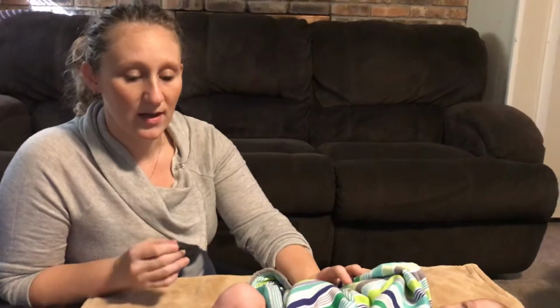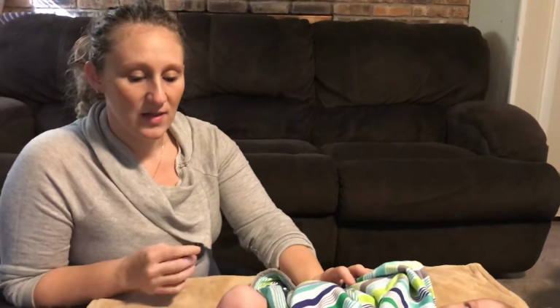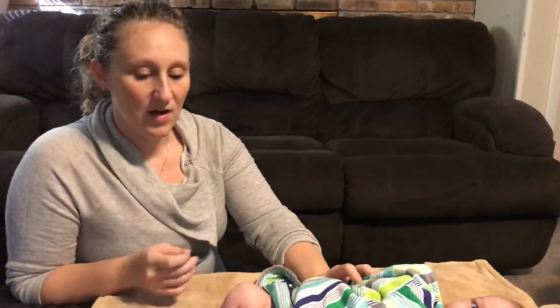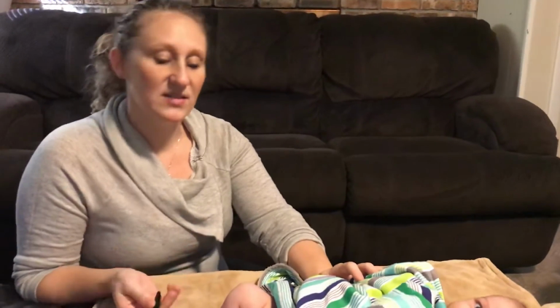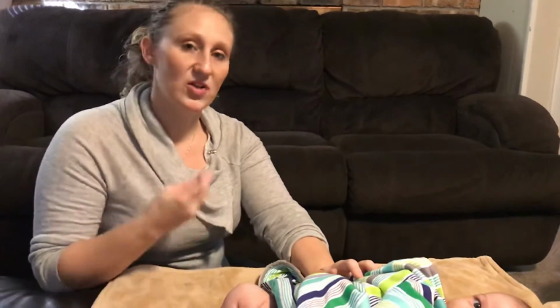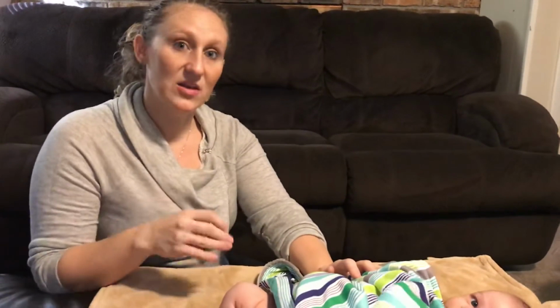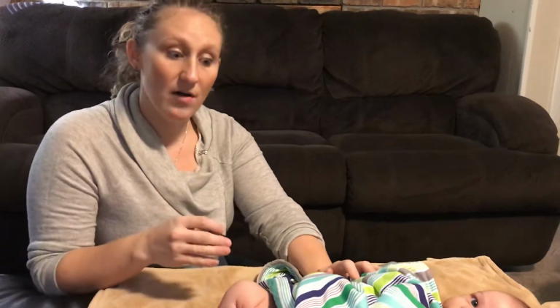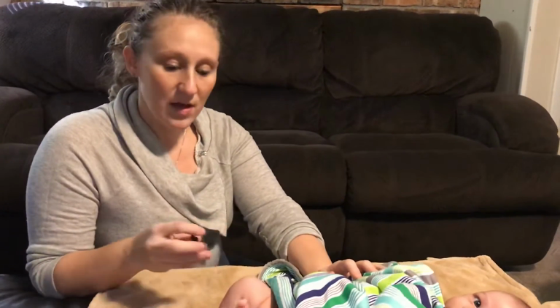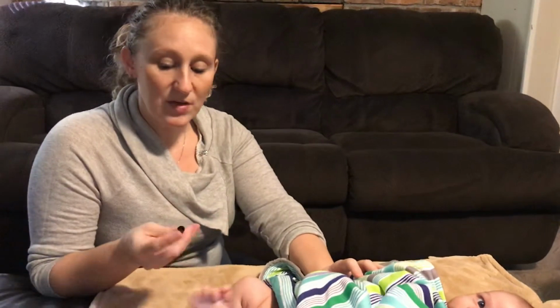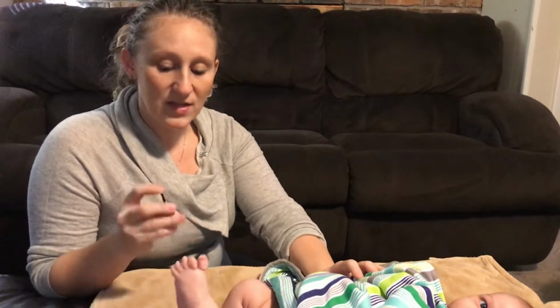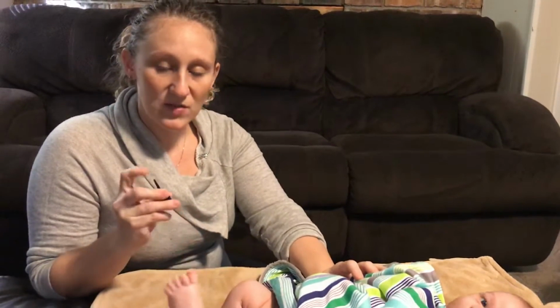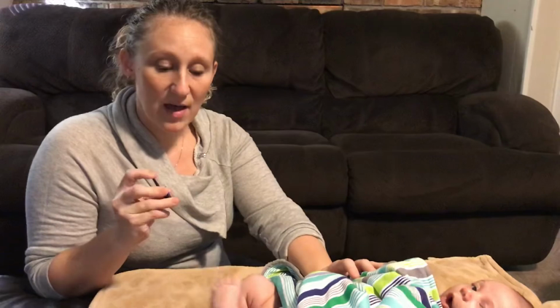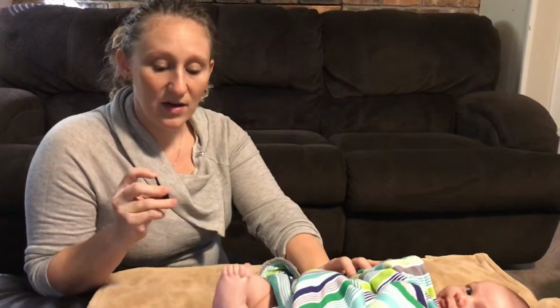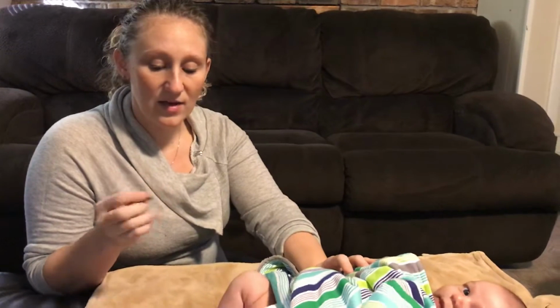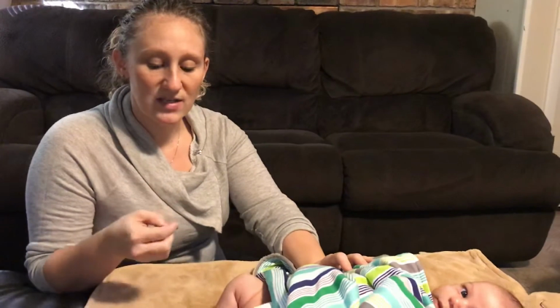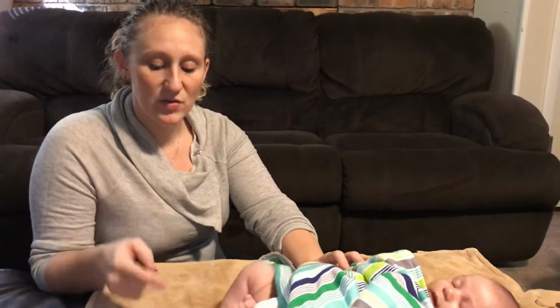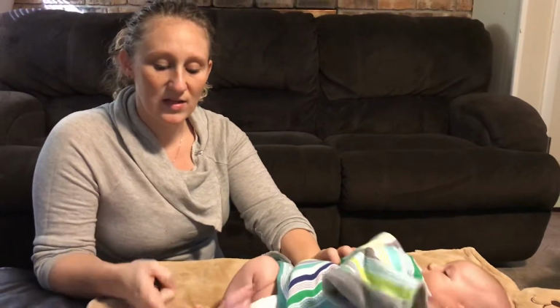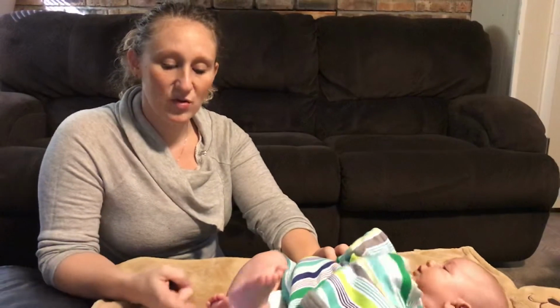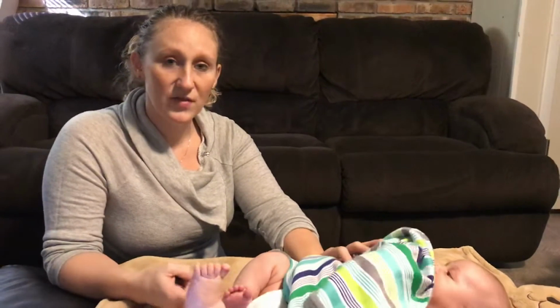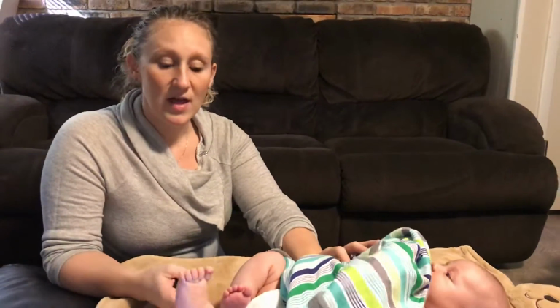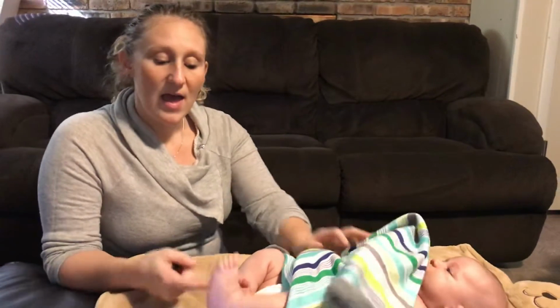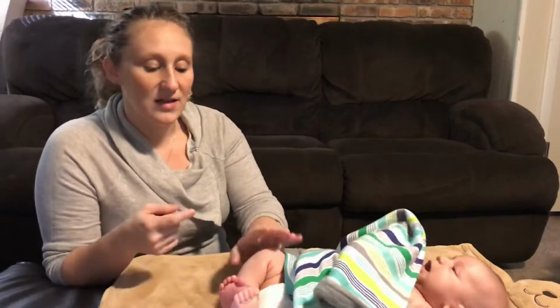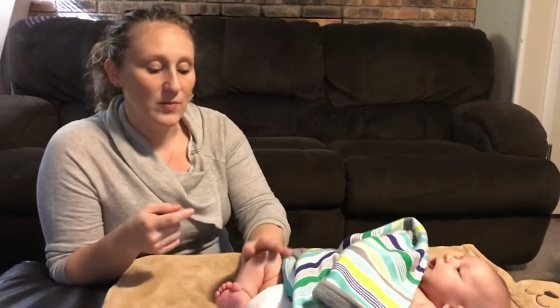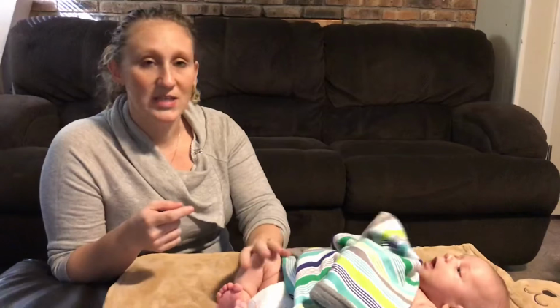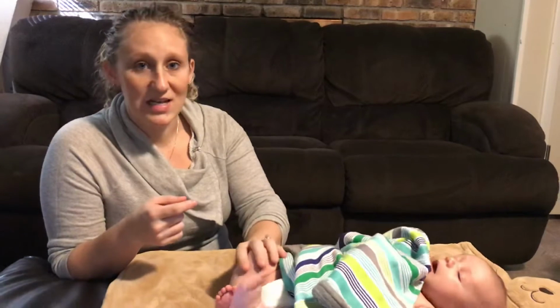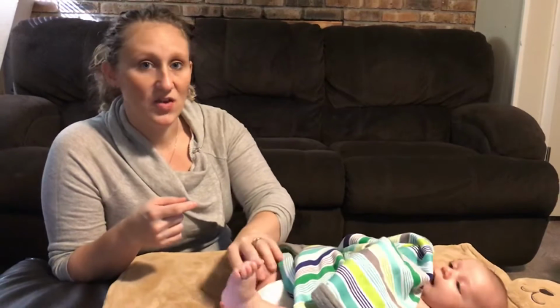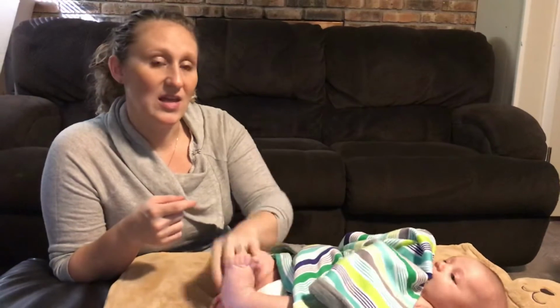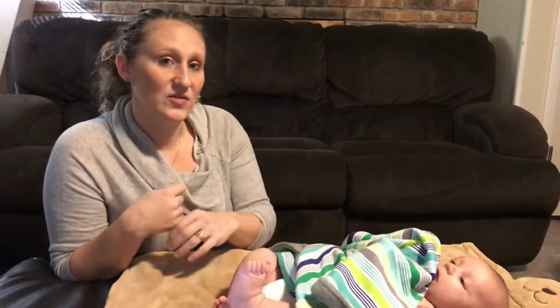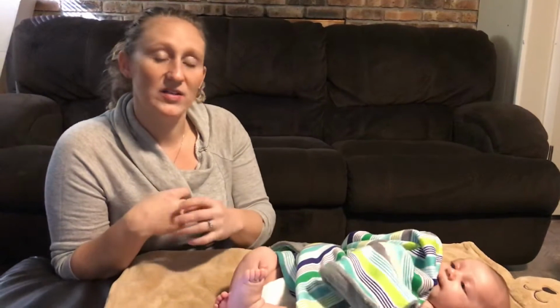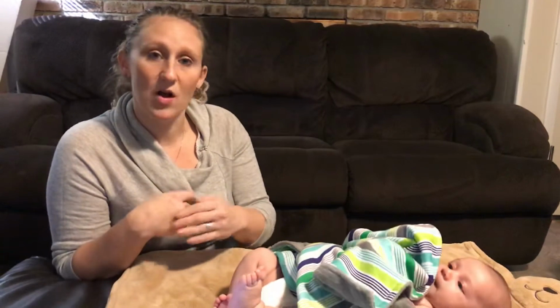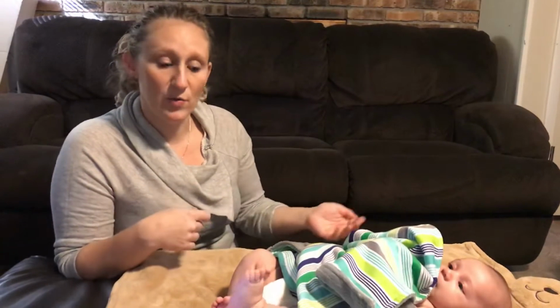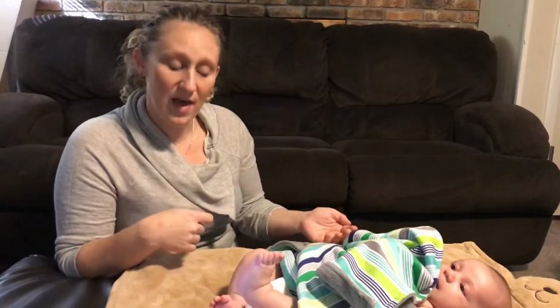The noxious stimuli causes them to try to kick you off. I'm going to use the end of this pin cap and put it into the sole of his foot, and I'm going to be holding his knee so that he can't use his flexor withdrawal and remove that.